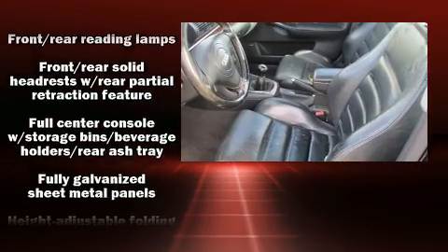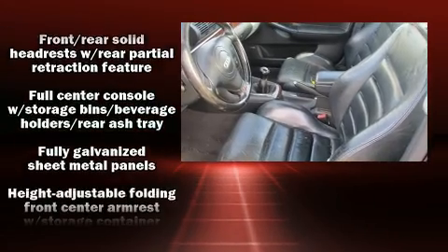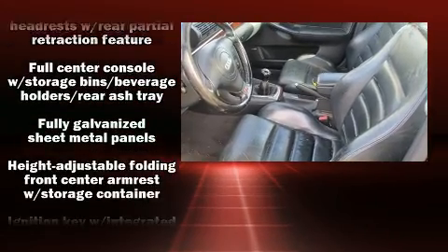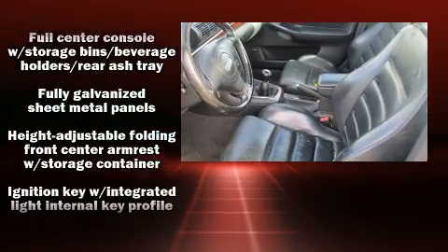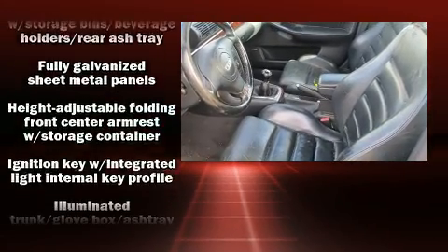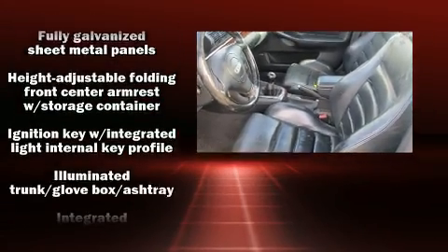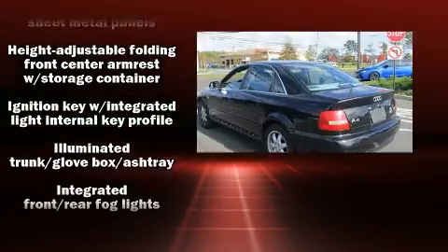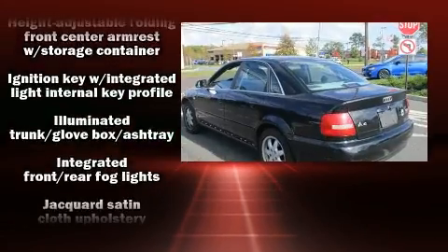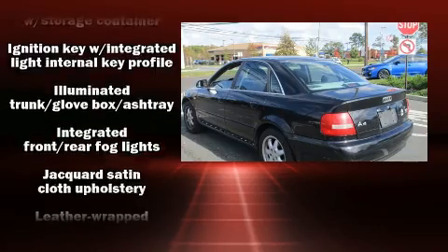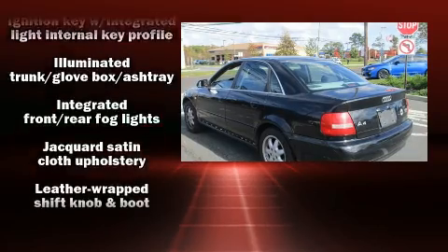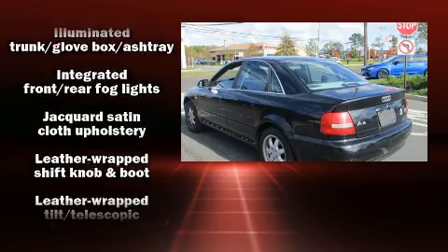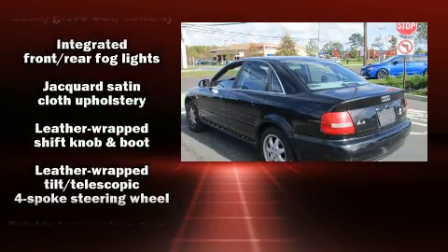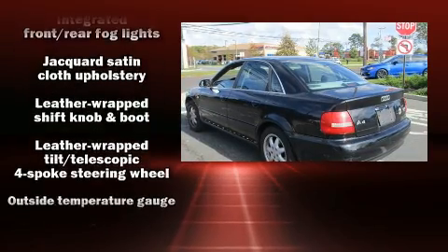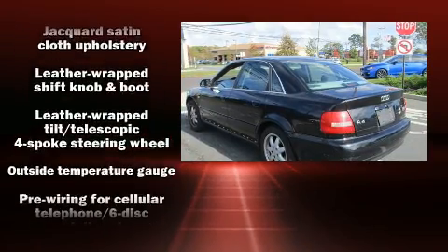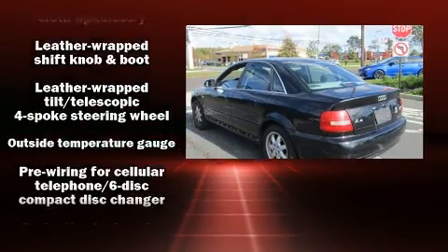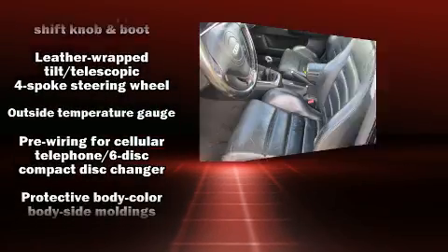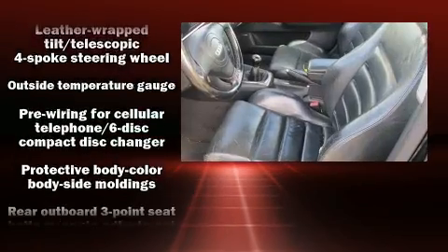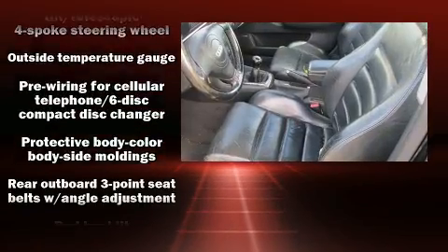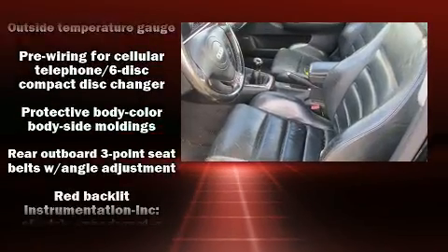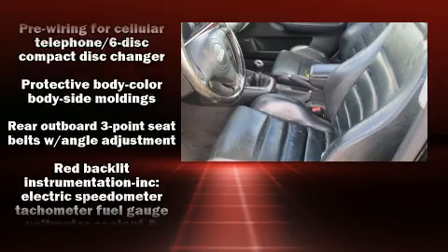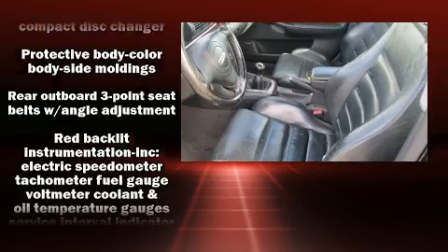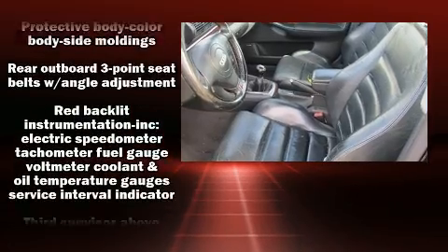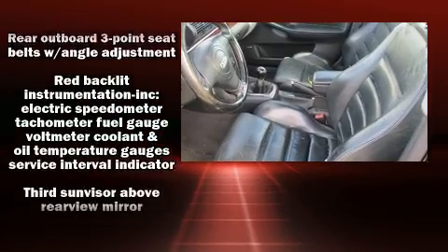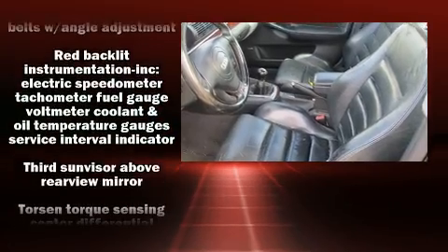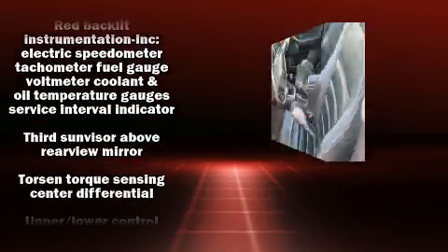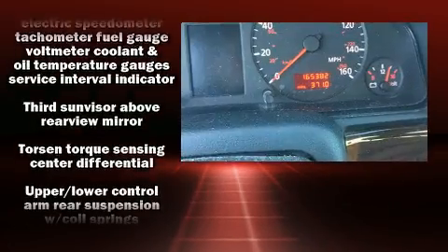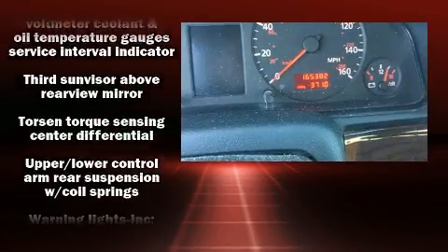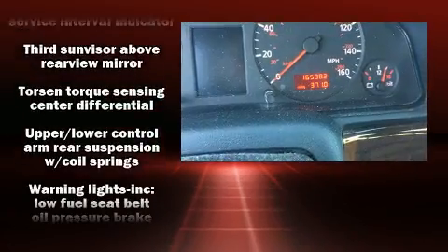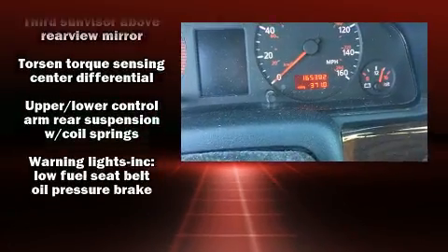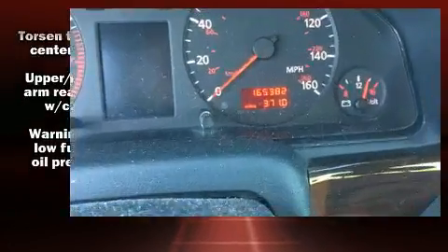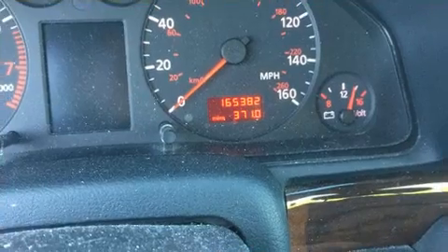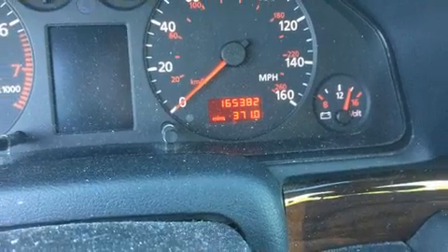Audi ensures the safety and security of its passengers with equipment such as dual front impact airbags, a security system, and four-wheel disc brakes with ABS. This car was designed with safety in mind, allowing you to drive with even greater assurance.